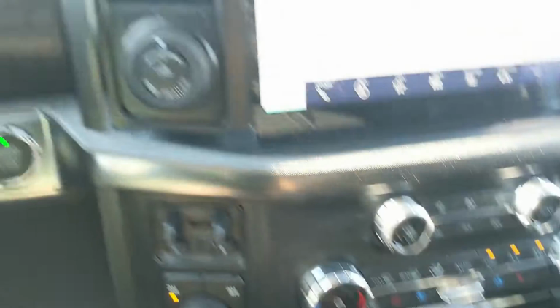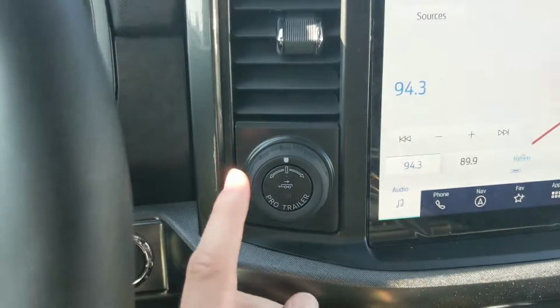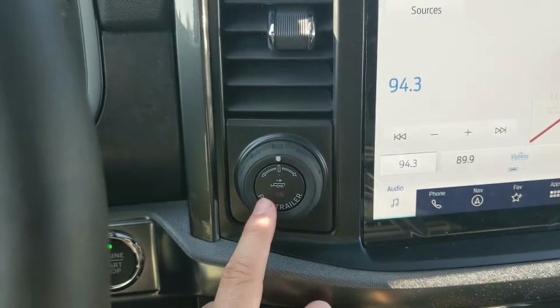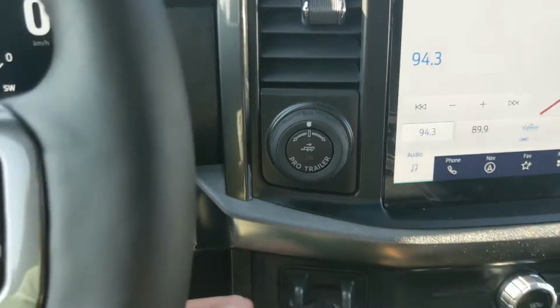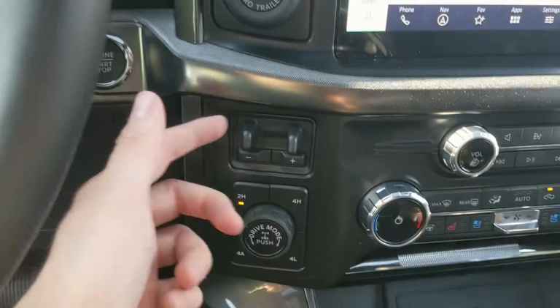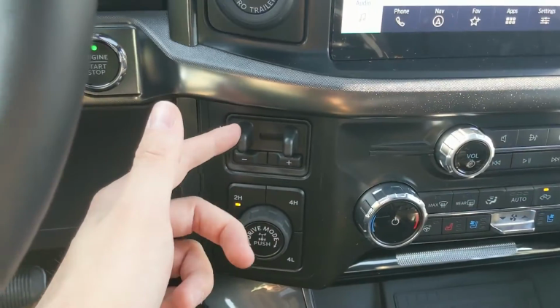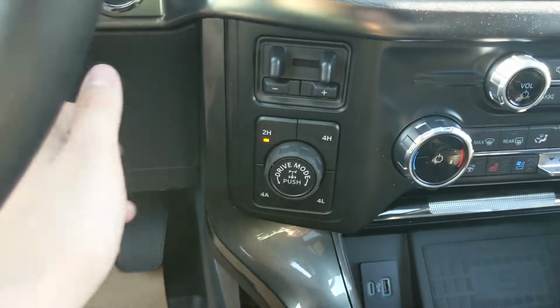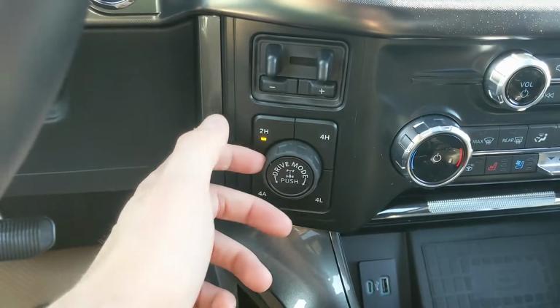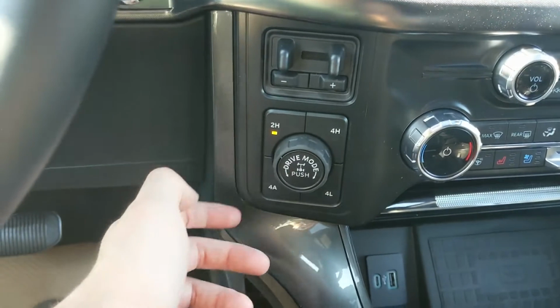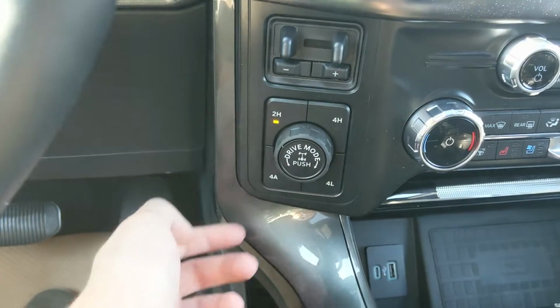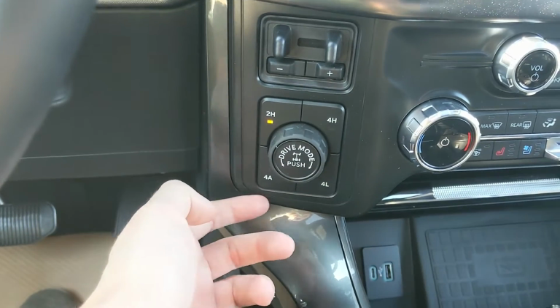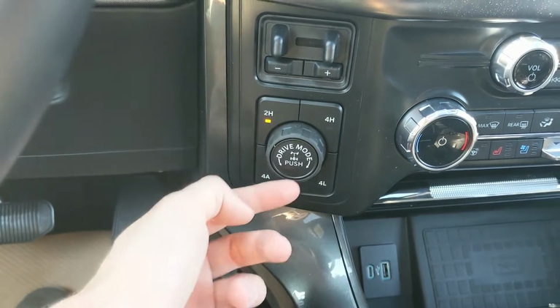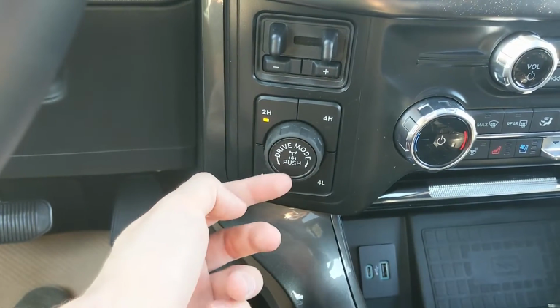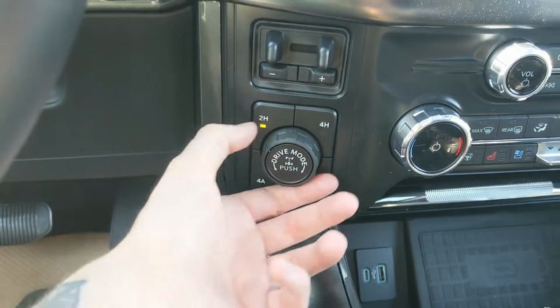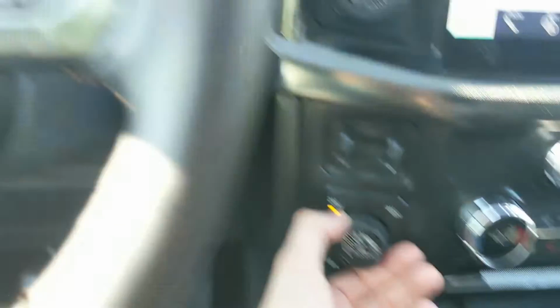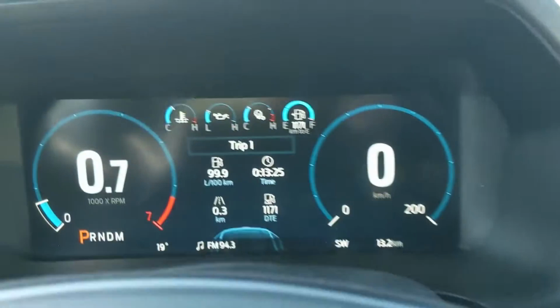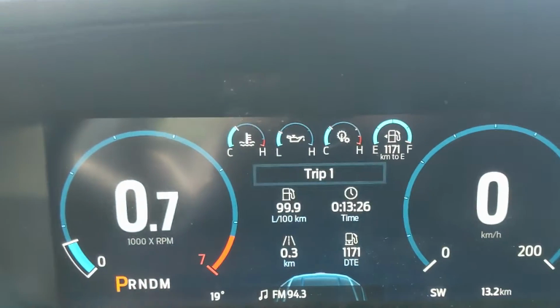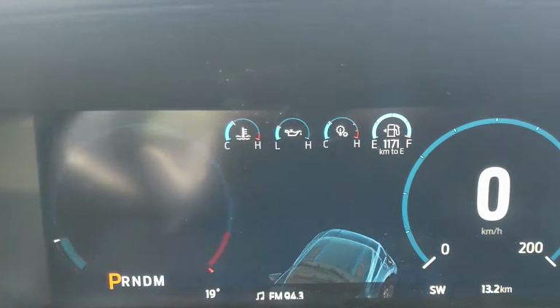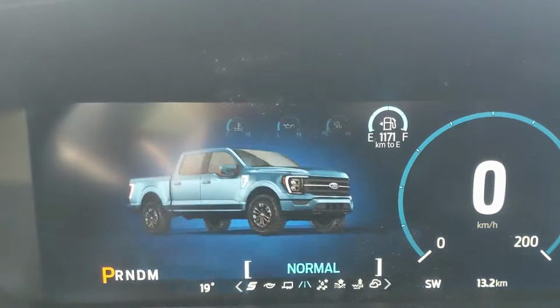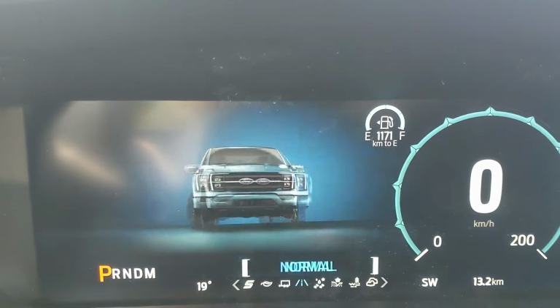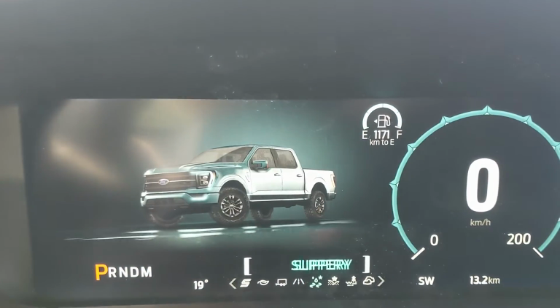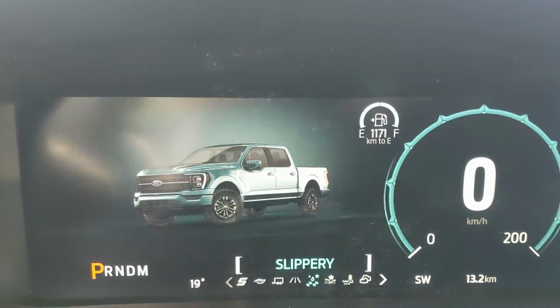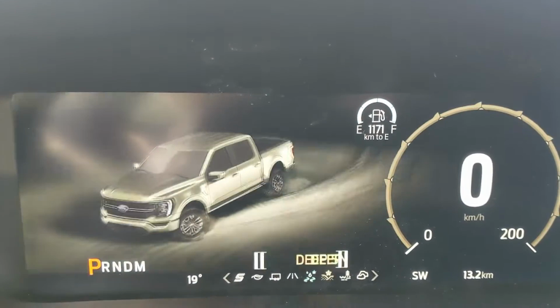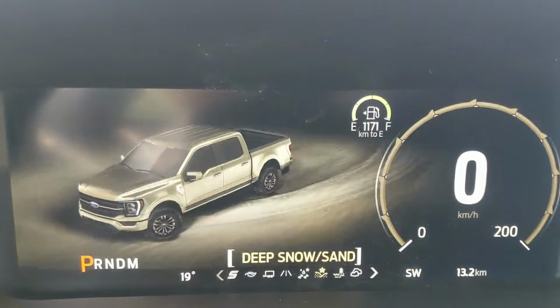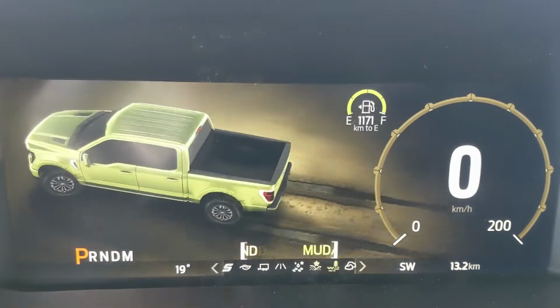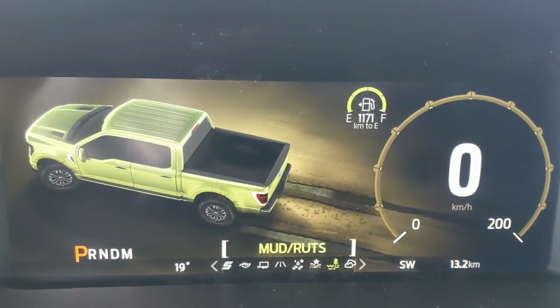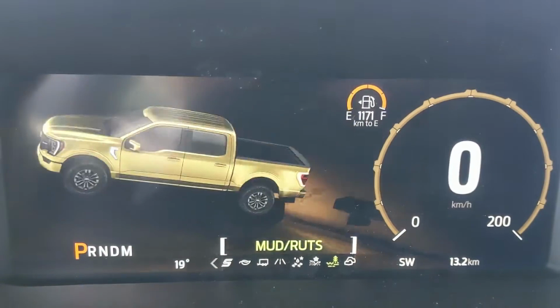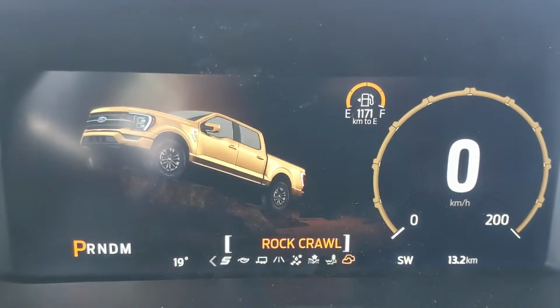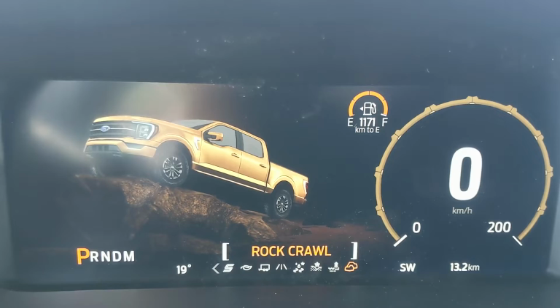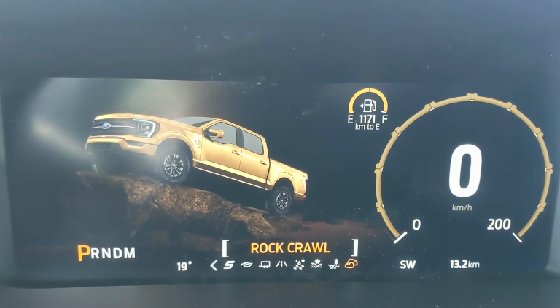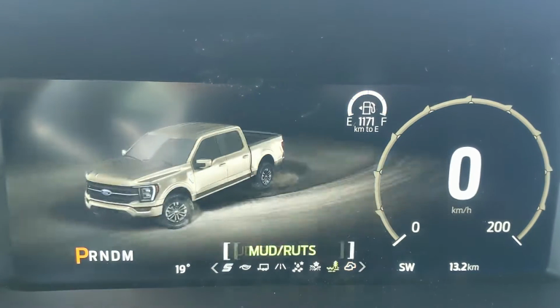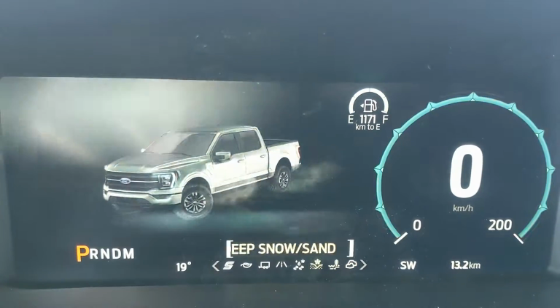To the left you have your pro trailer backup controller, trailer brake controller, and 4x4 controls with 4 Auto, locking rear differential, and drive mode selector — for Normal, Slippery, Deep Snow/Sand, Mud Ruts, and Rock Crawl modes, all part of the Tremor package.